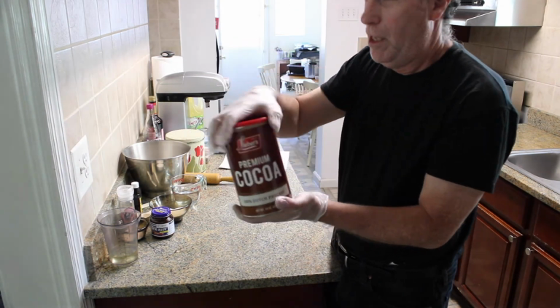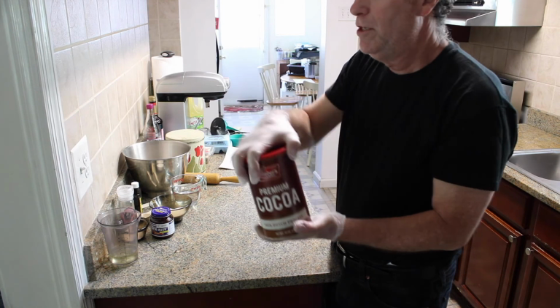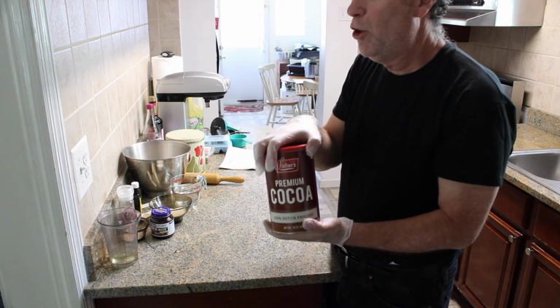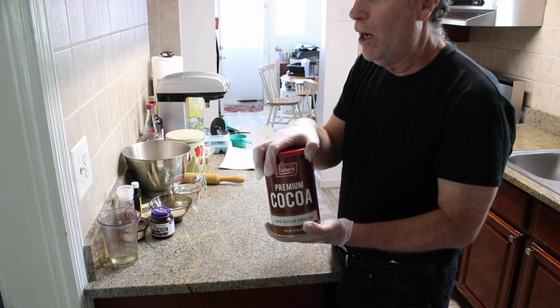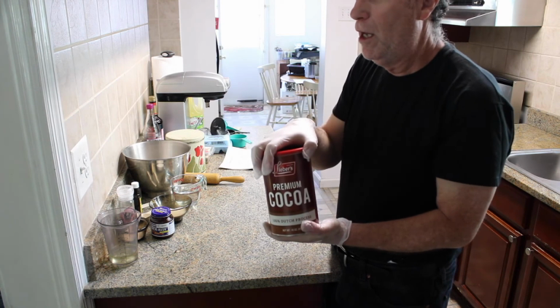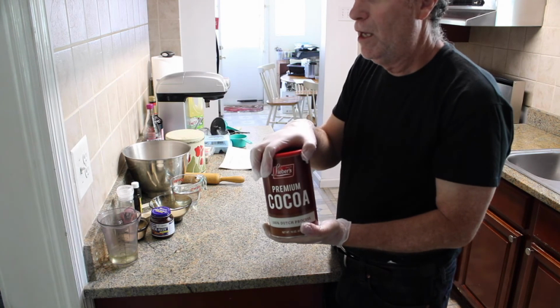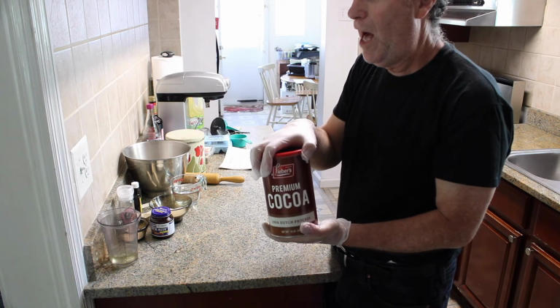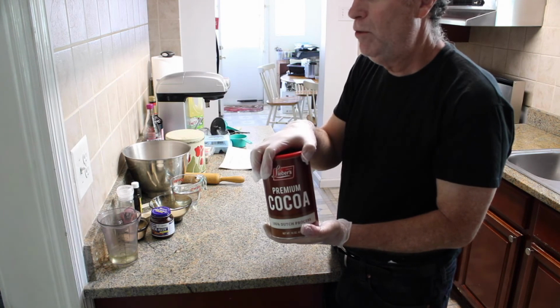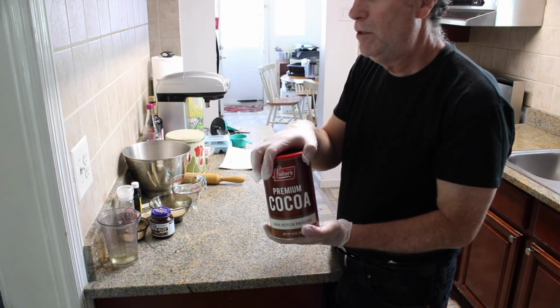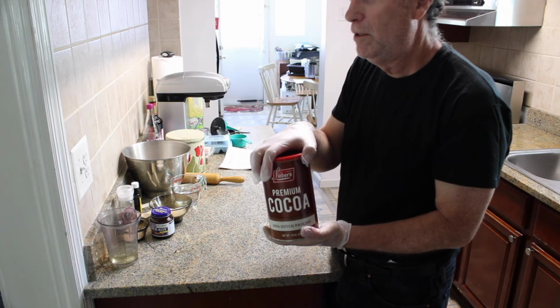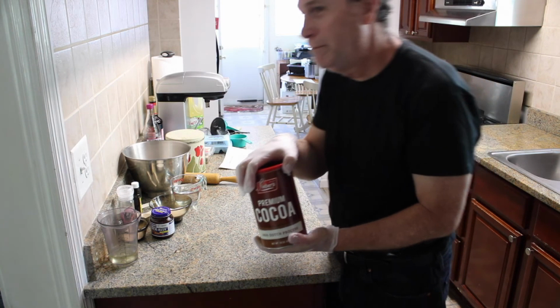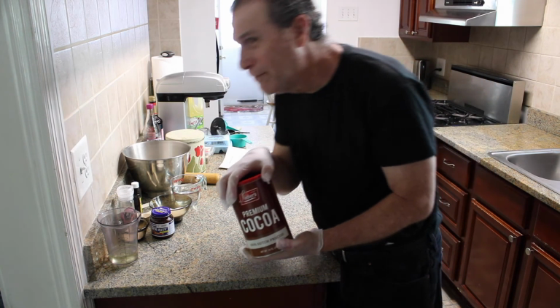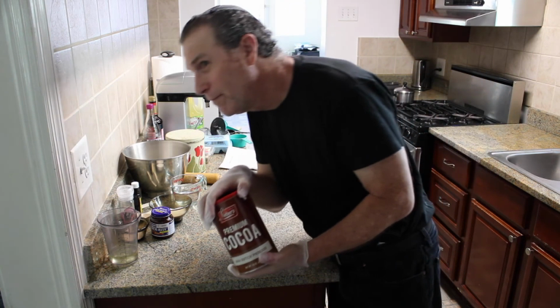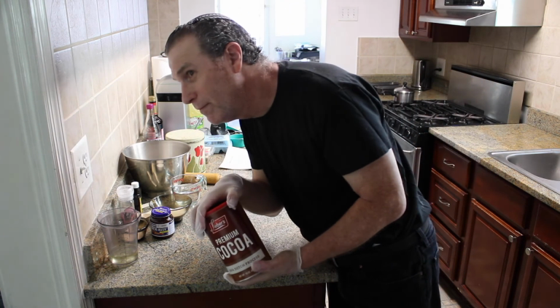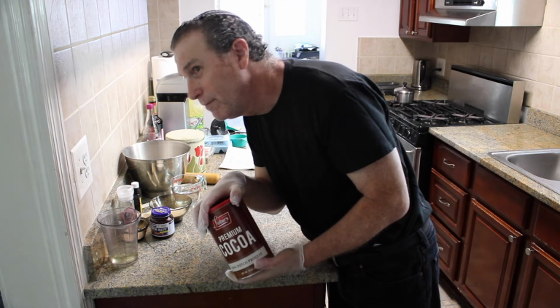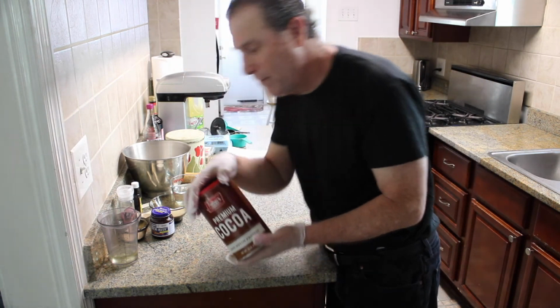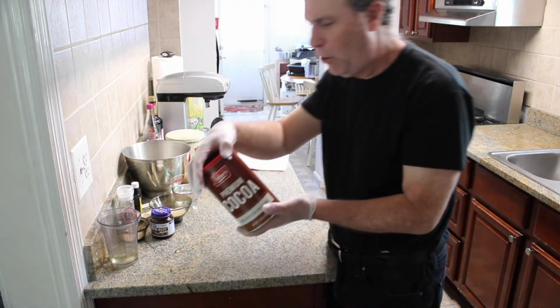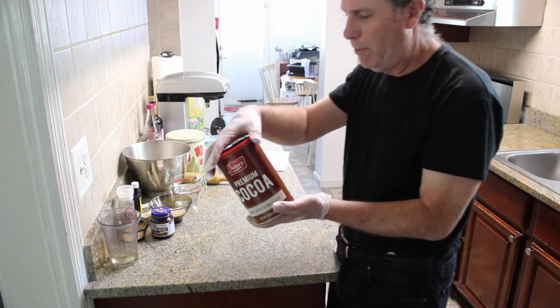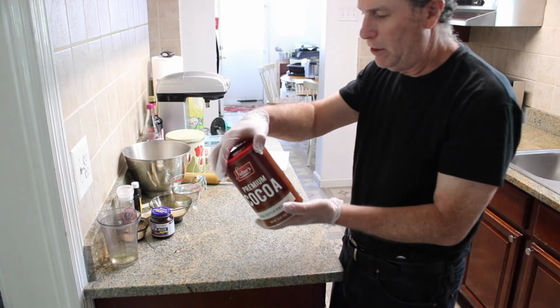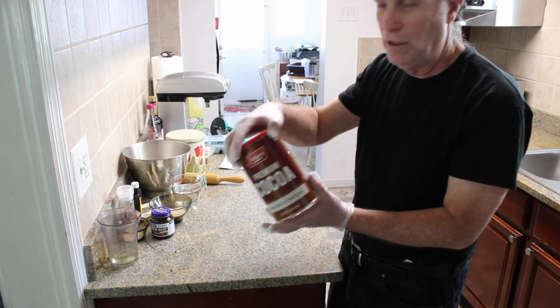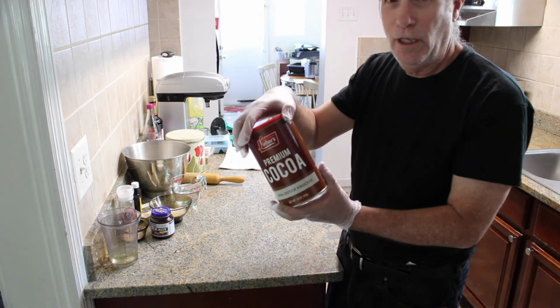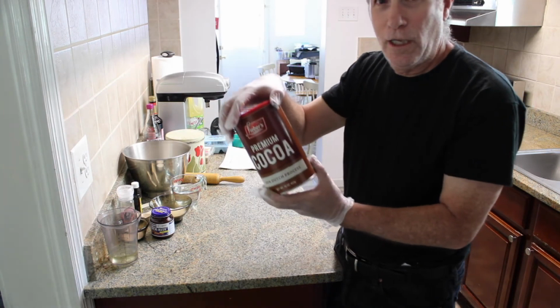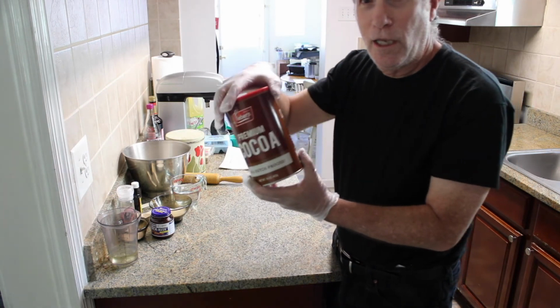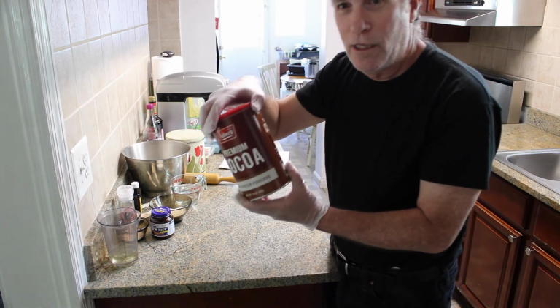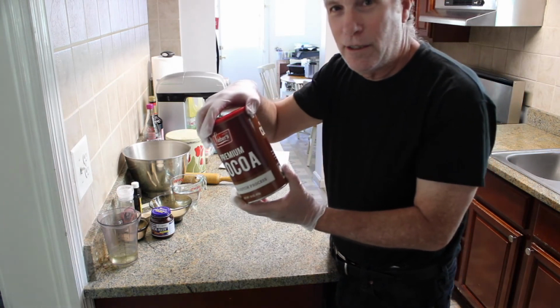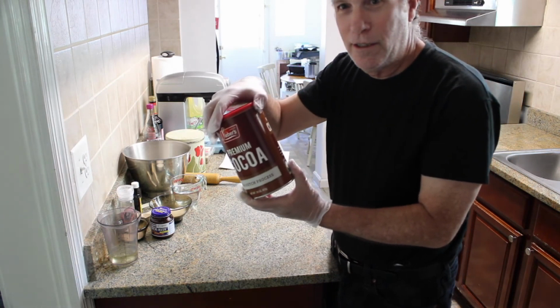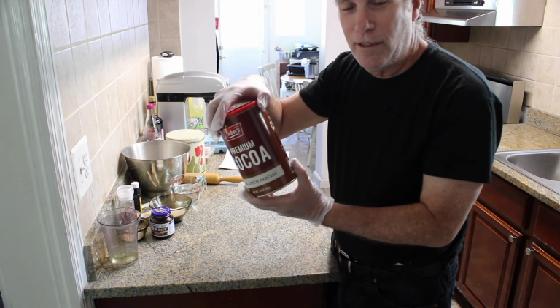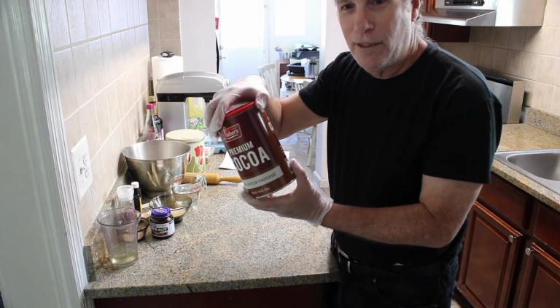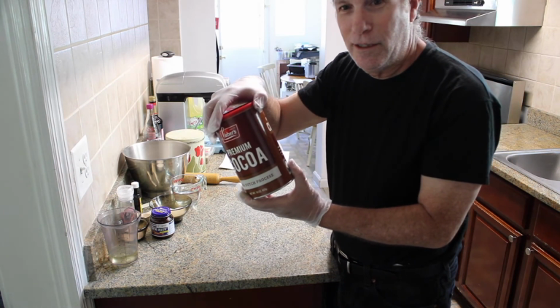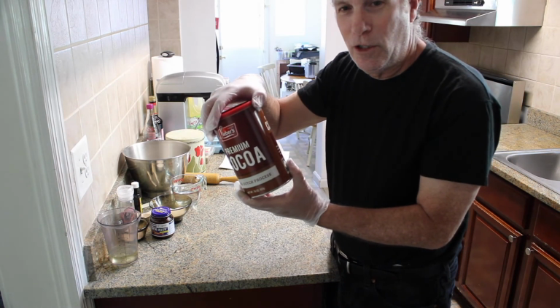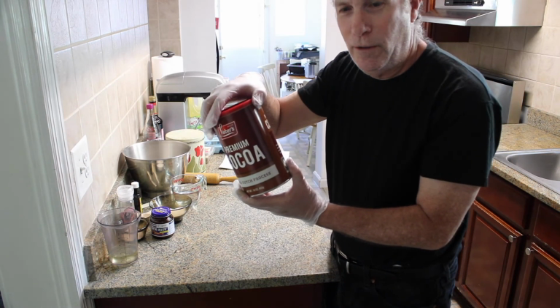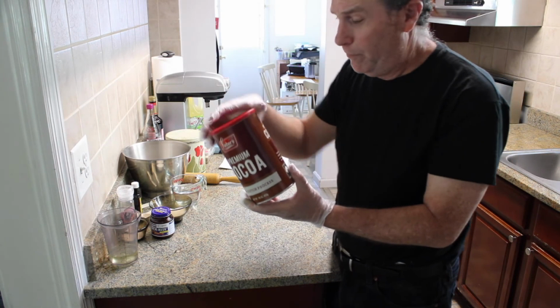How do you say cocoa? Cacao? Cocoa powder. Cocoa powder.